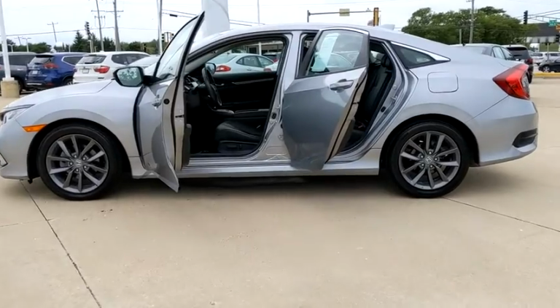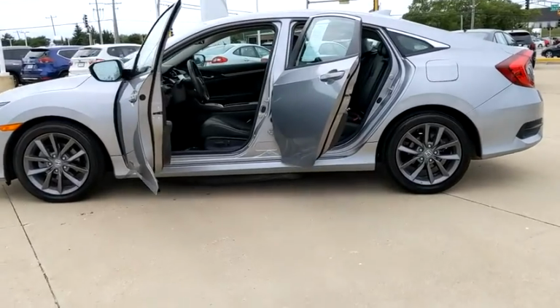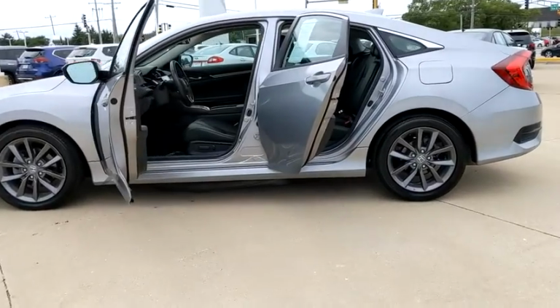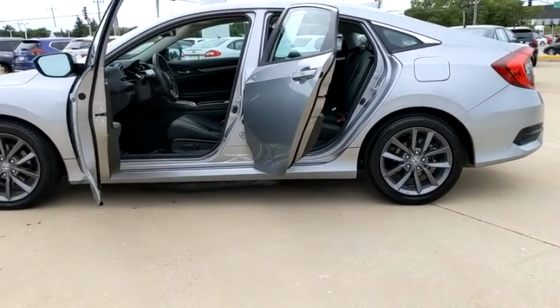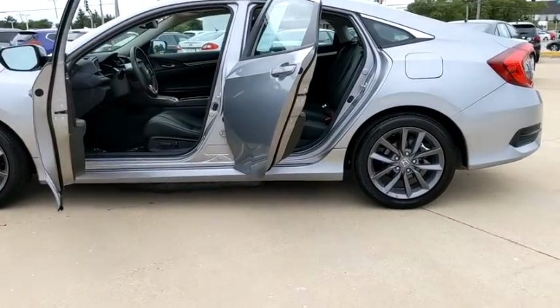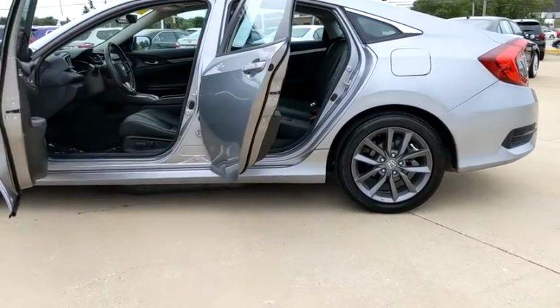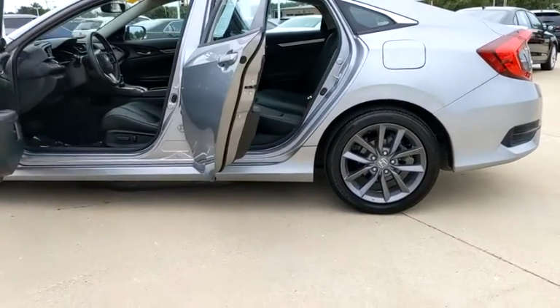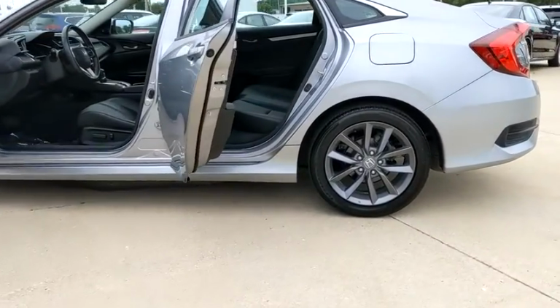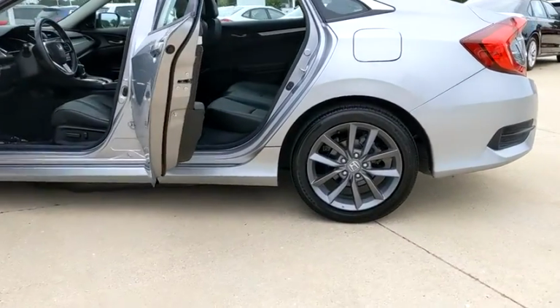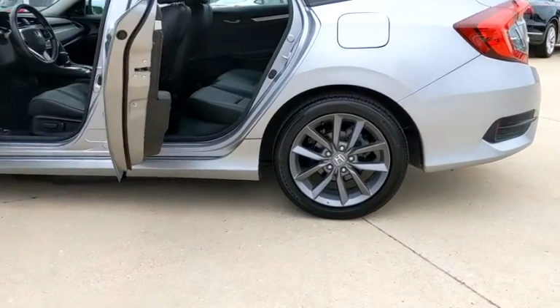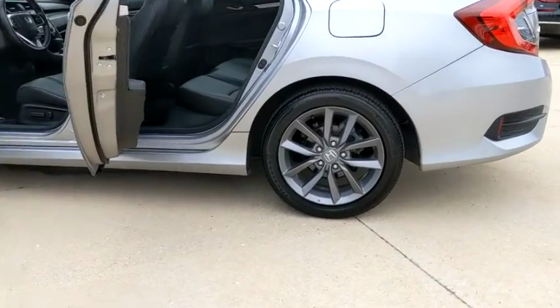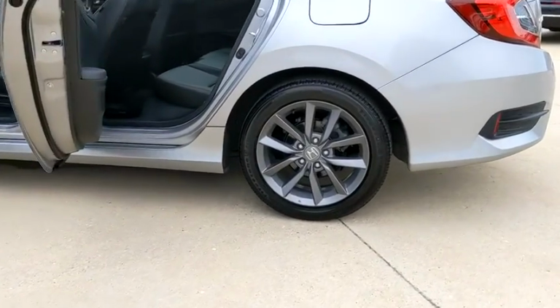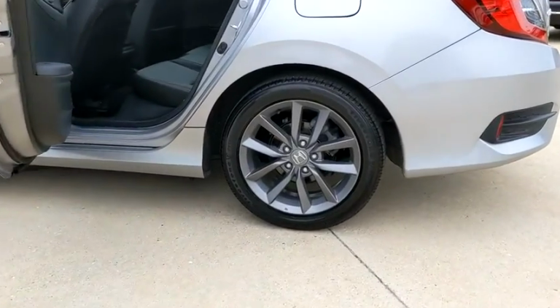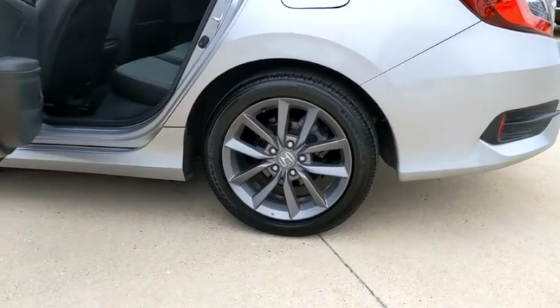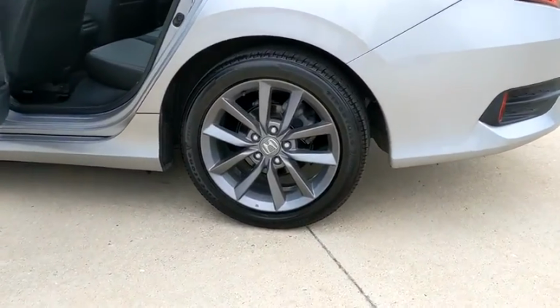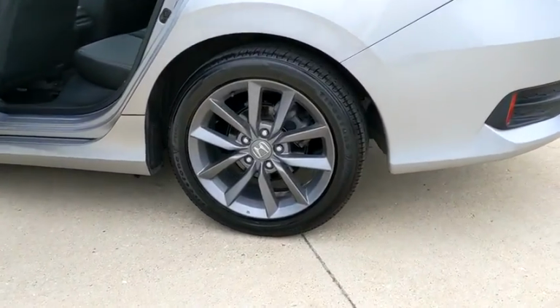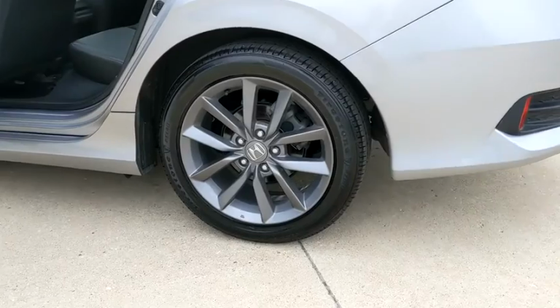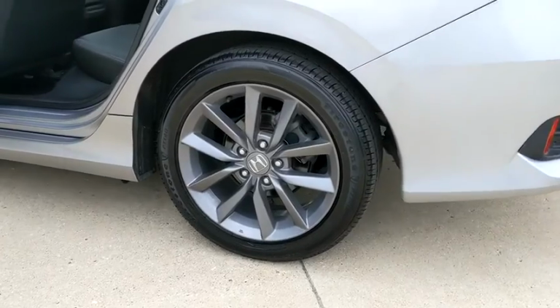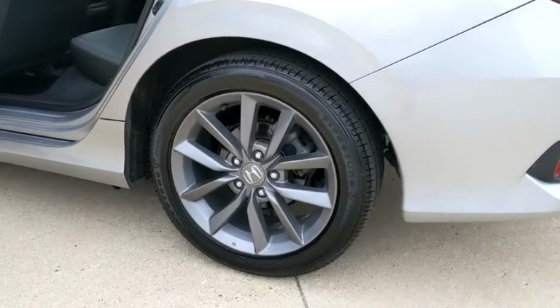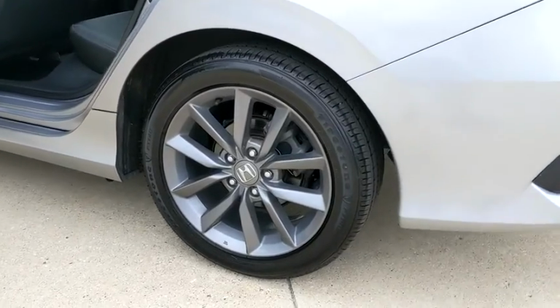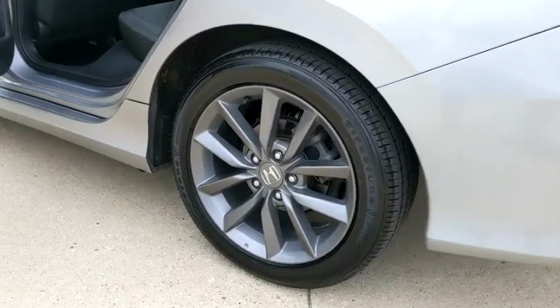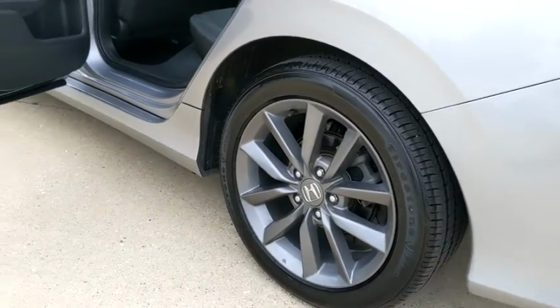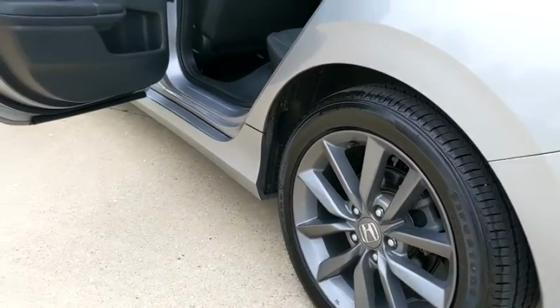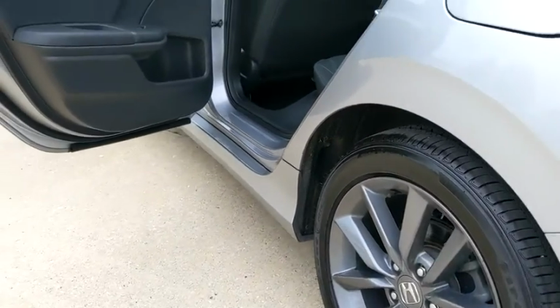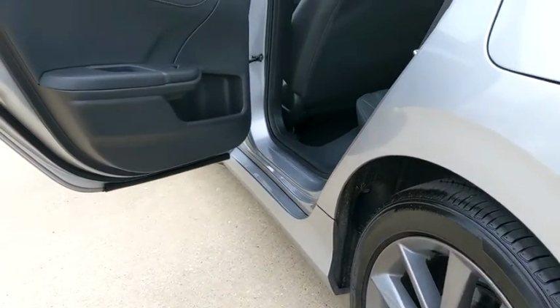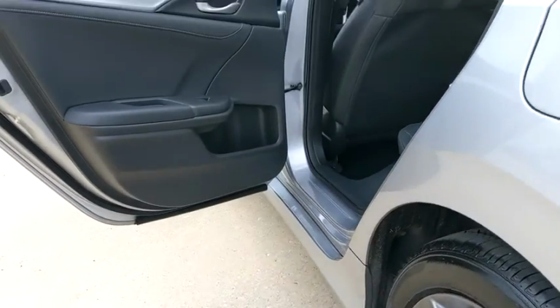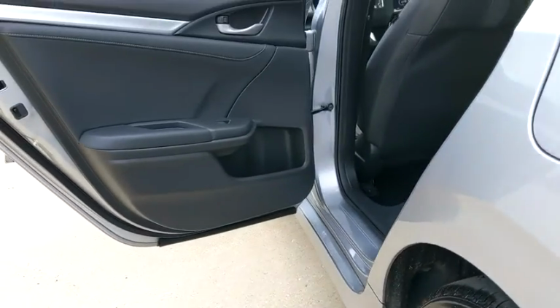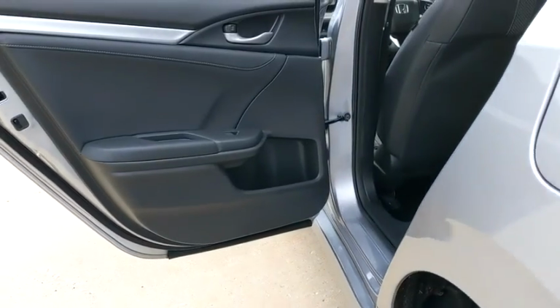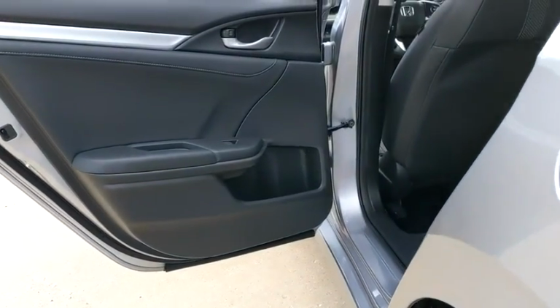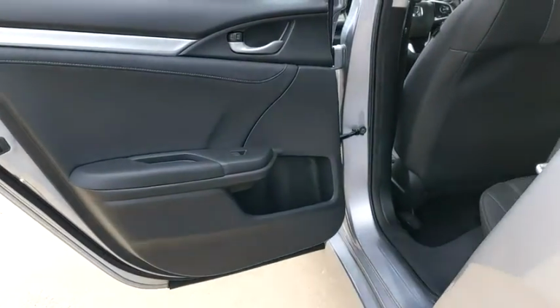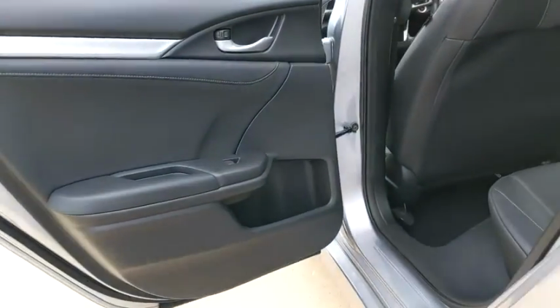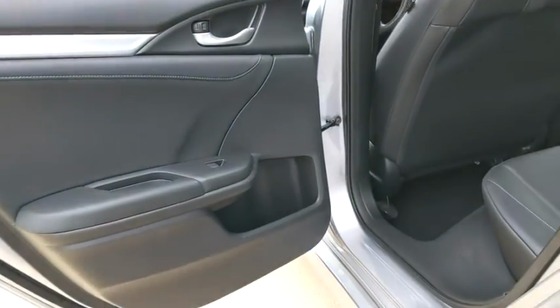Leather-wrapped steering wheel, adjustable steering wheel, alloy wheels, power steering, aluminum wheels, four-wheel disc brakes, keyless start, cruise control, floor mats.